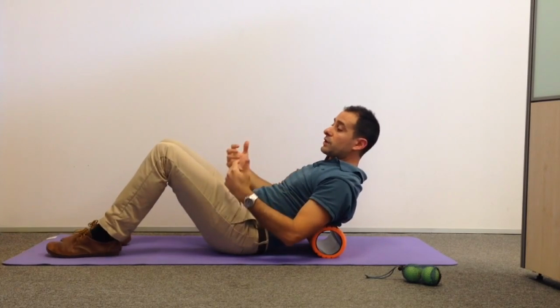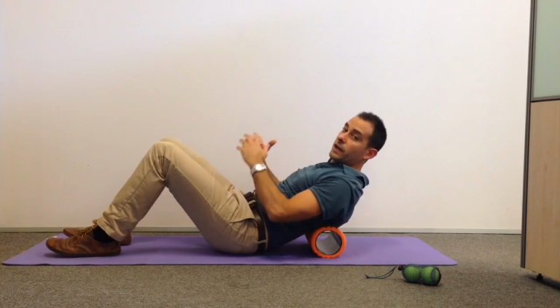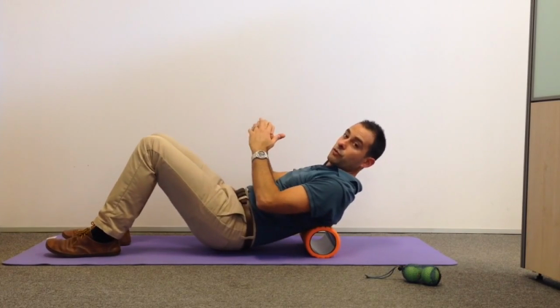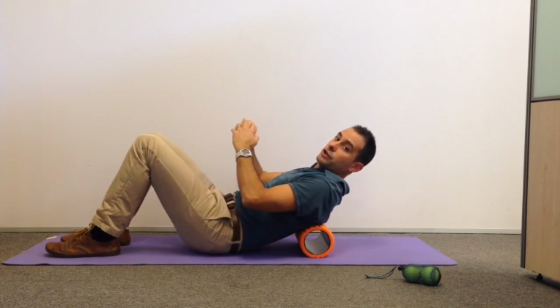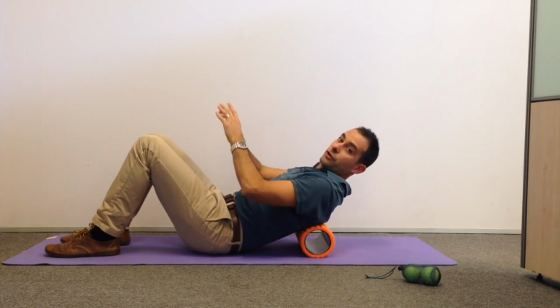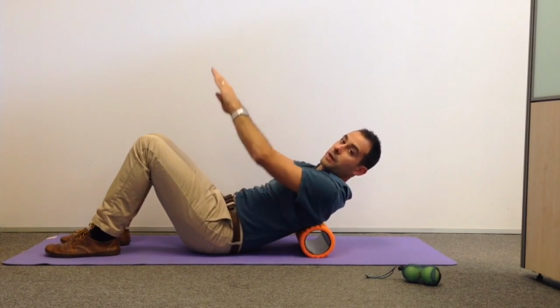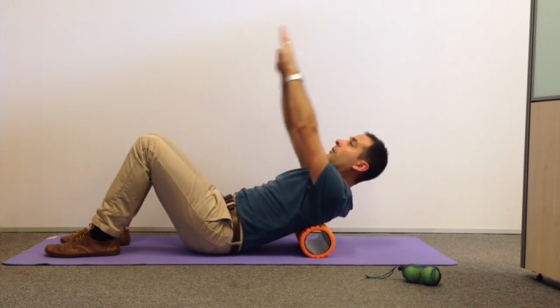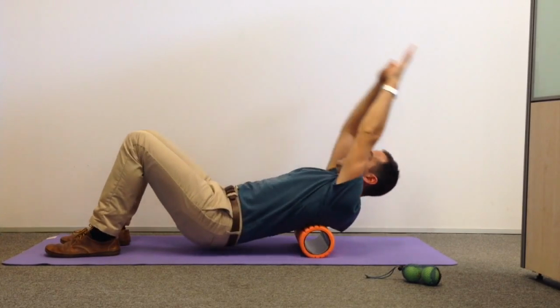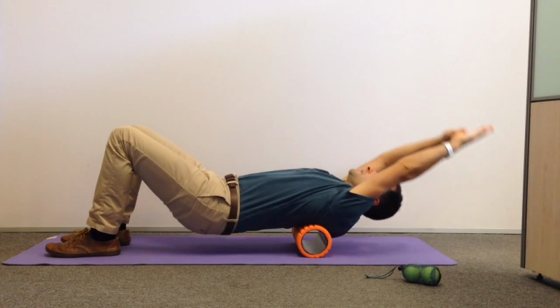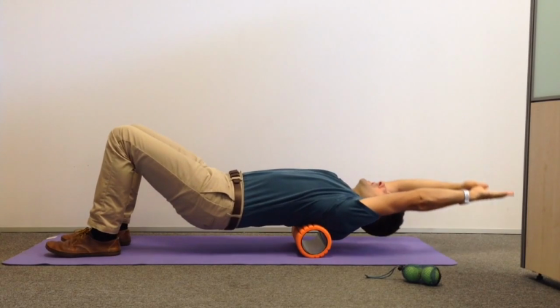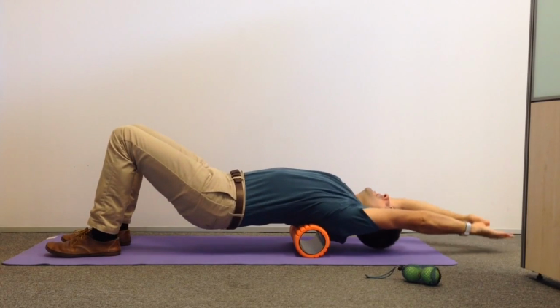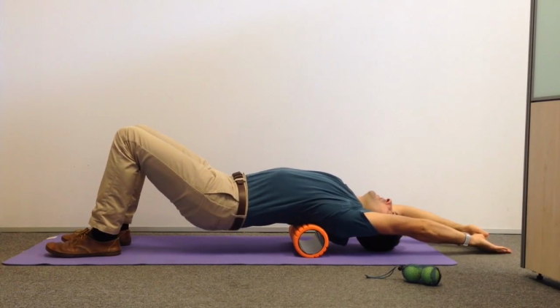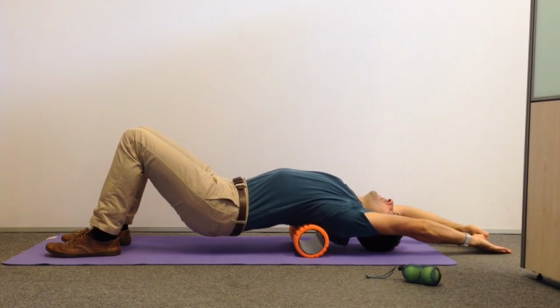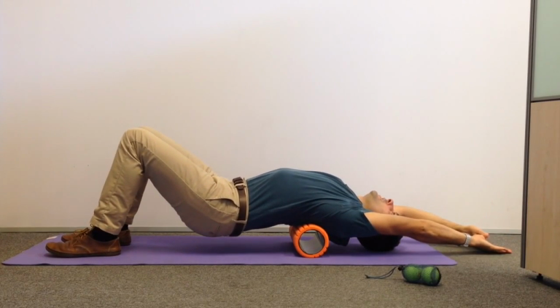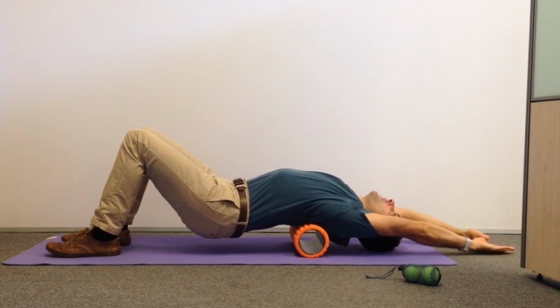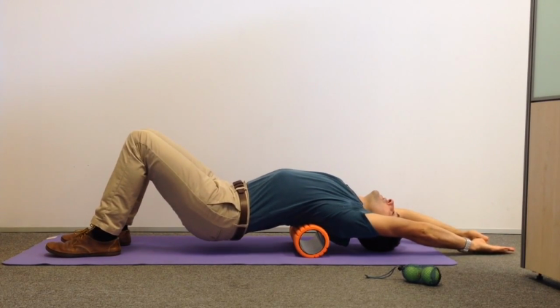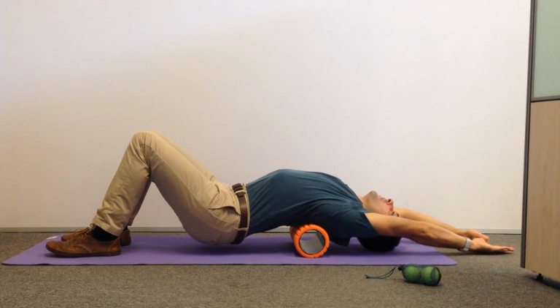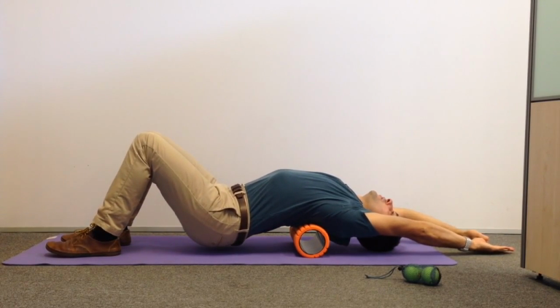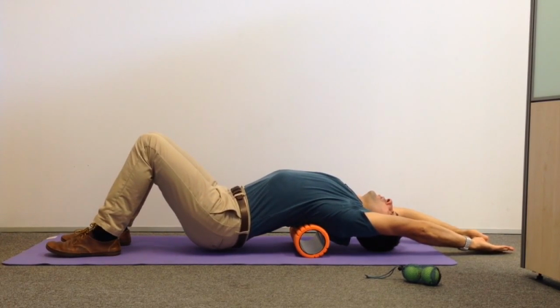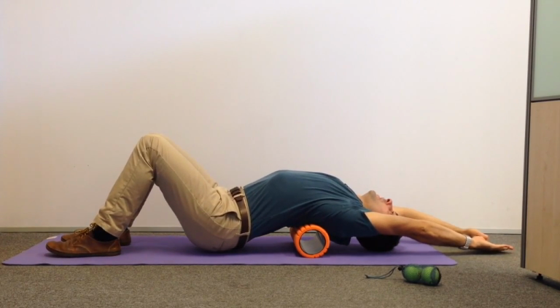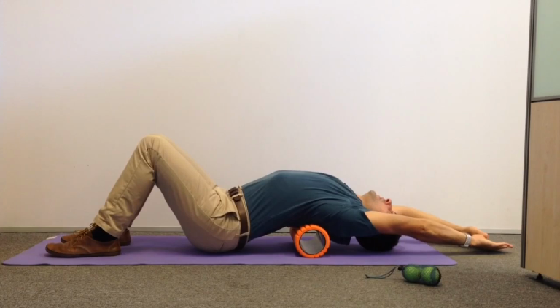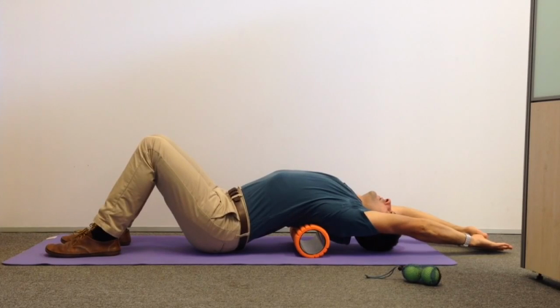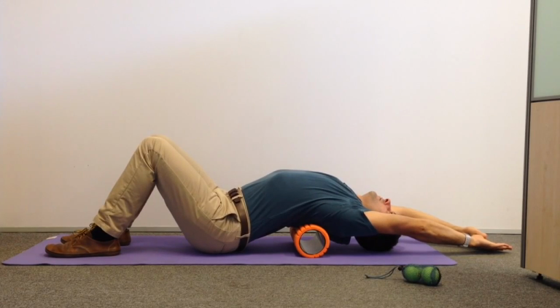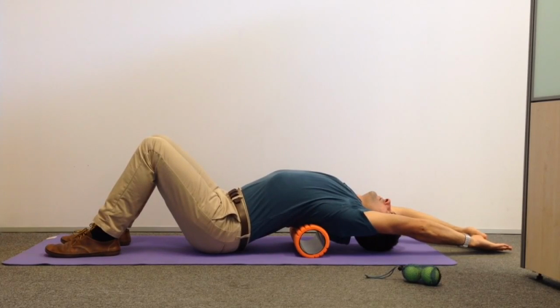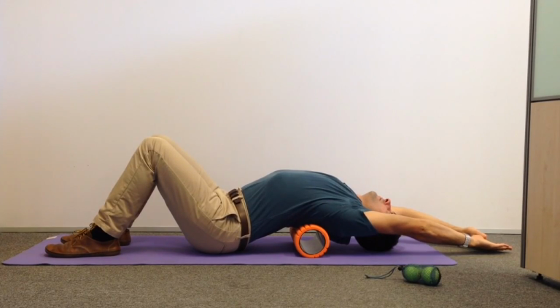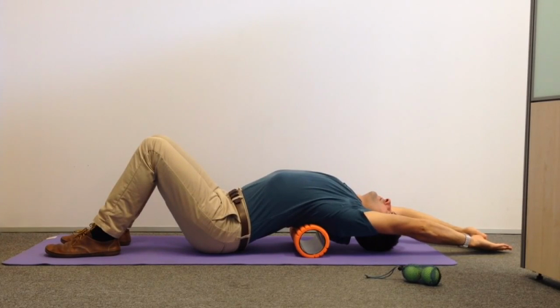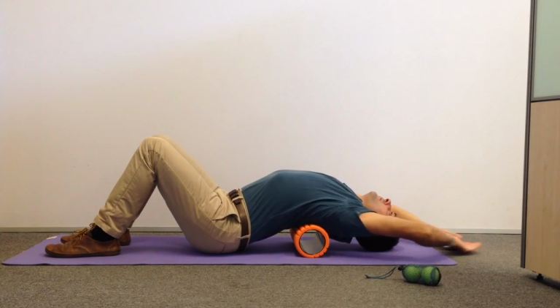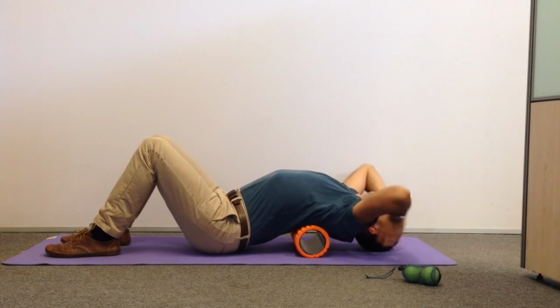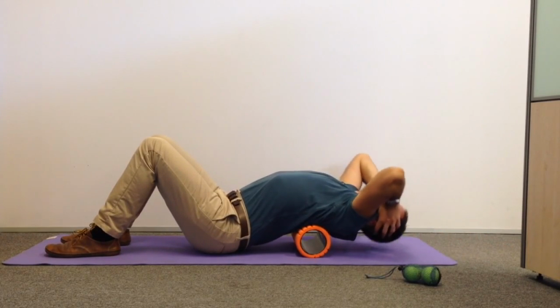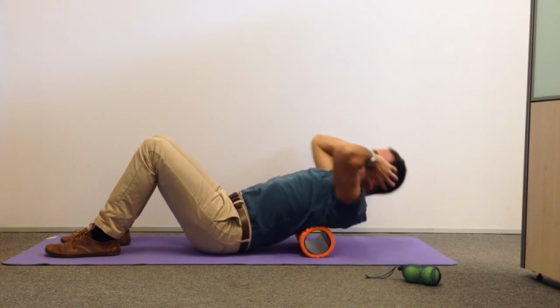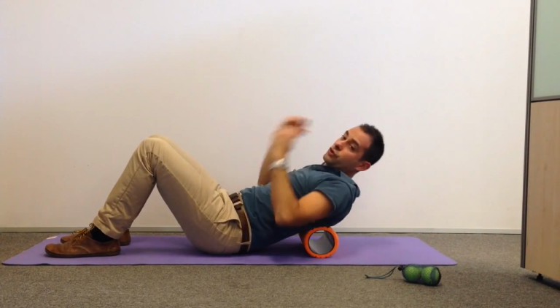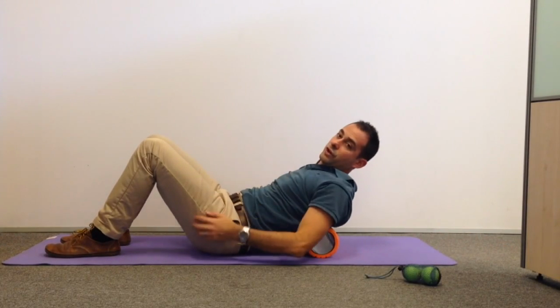Once we've done that, we just move up an inch or two to the next part of the spine and do the same again — head down, wrists down, drop your bottom. Enjoy the stretch.